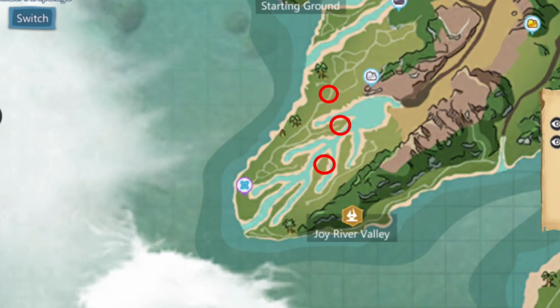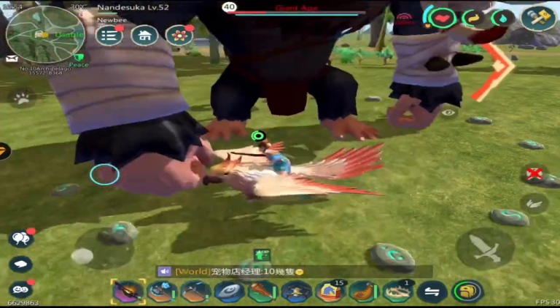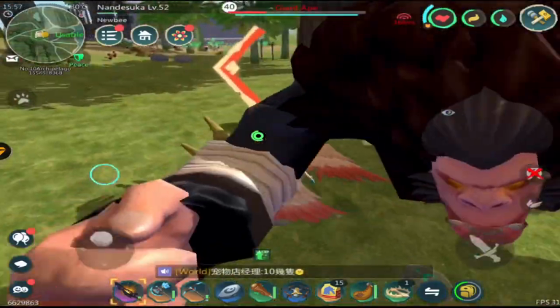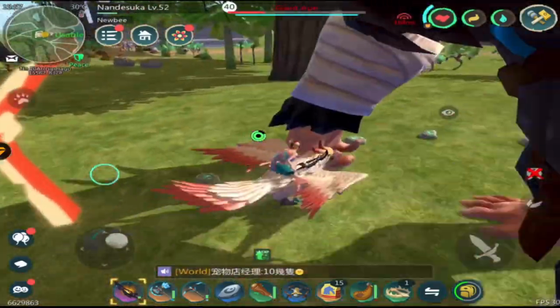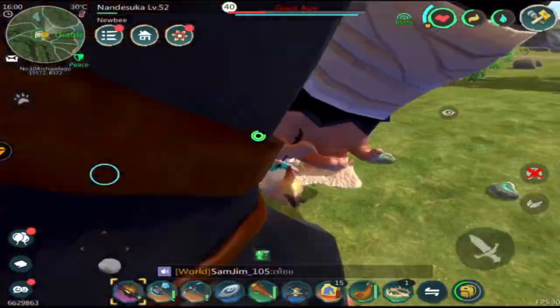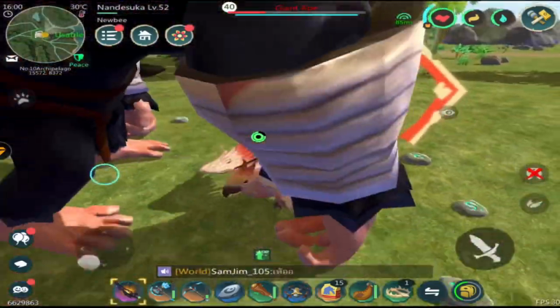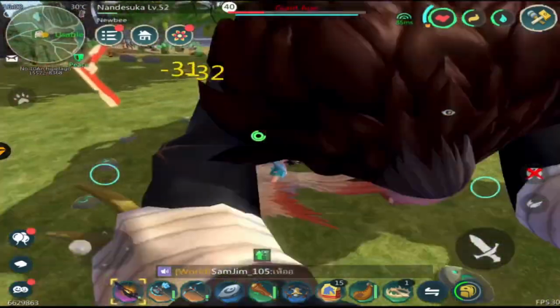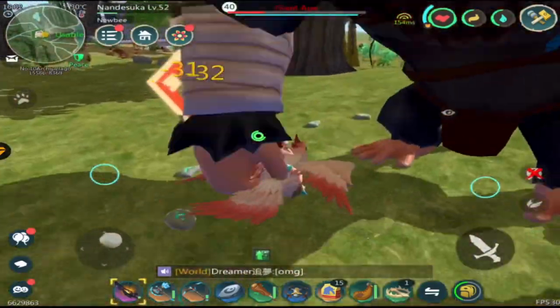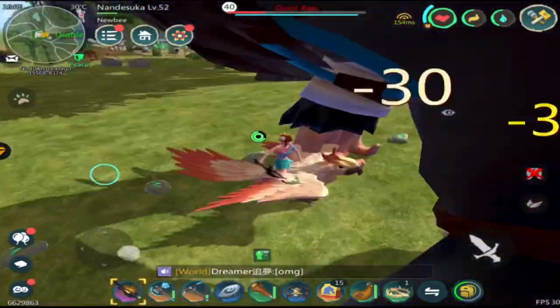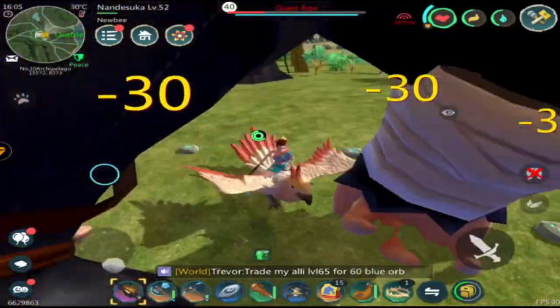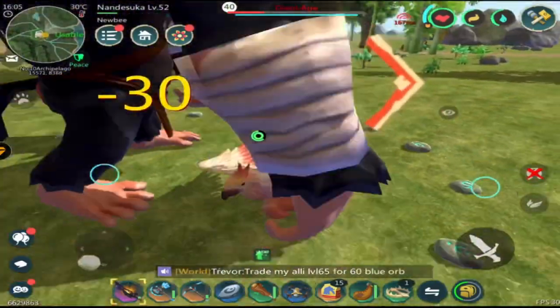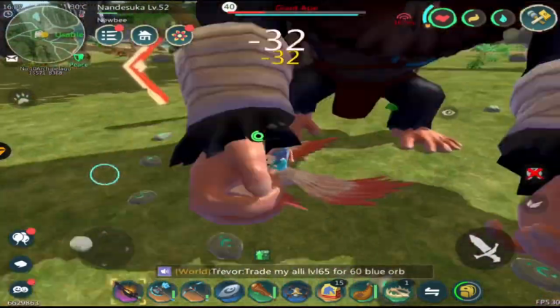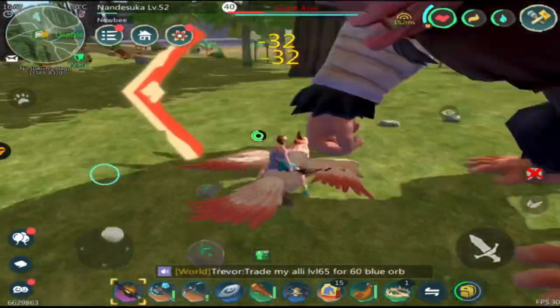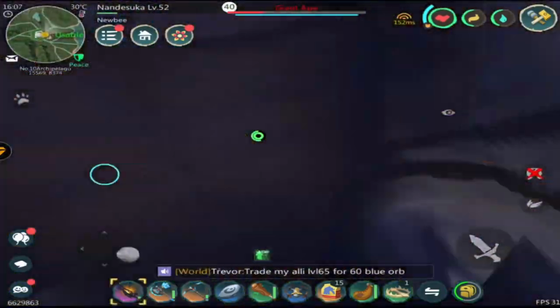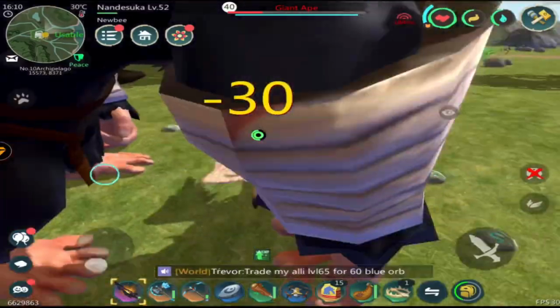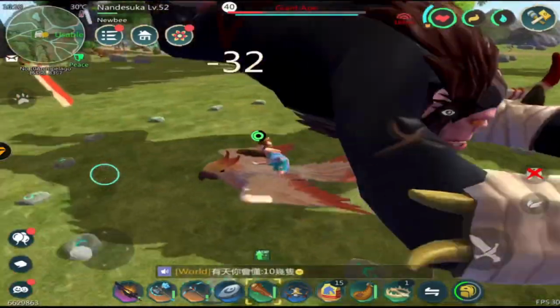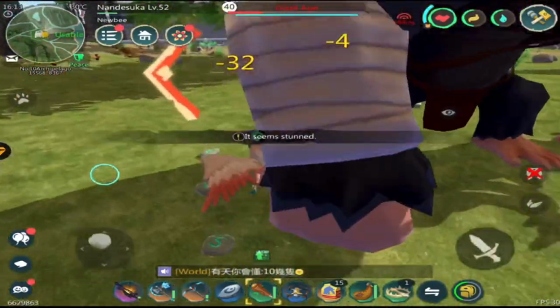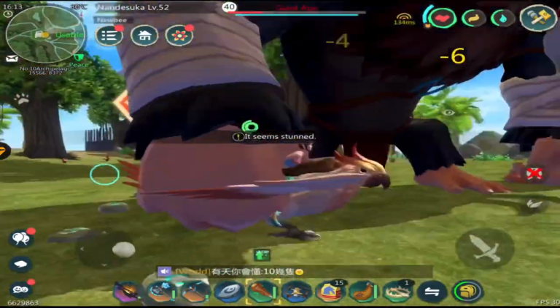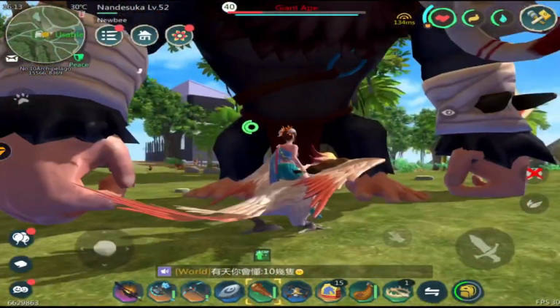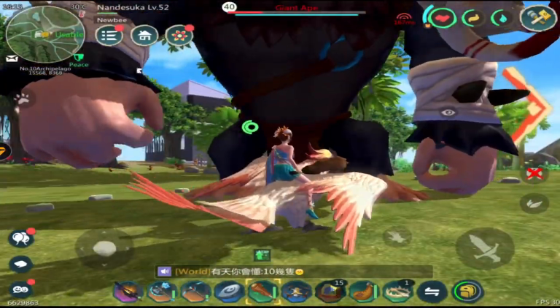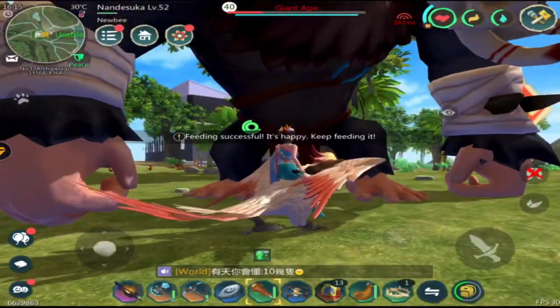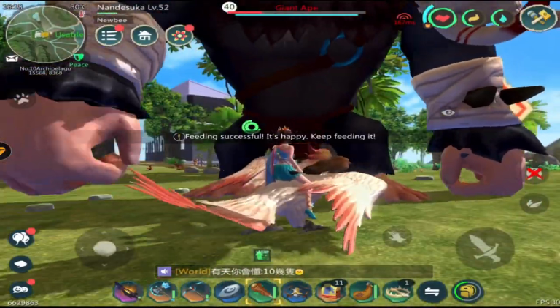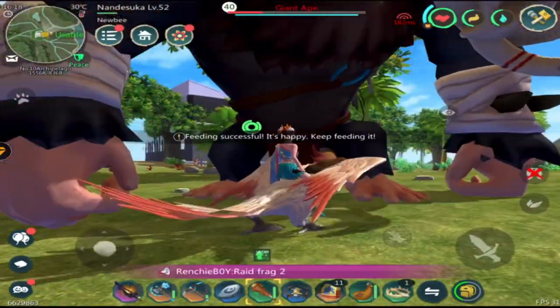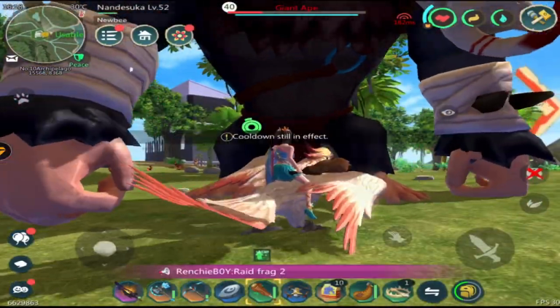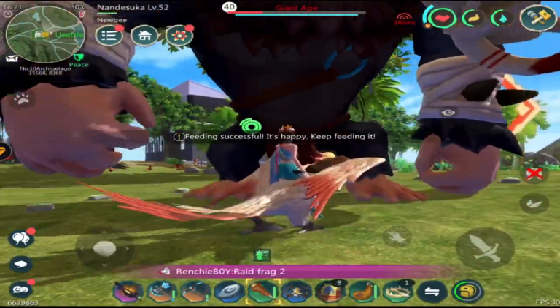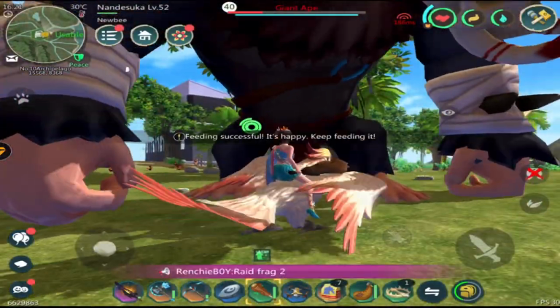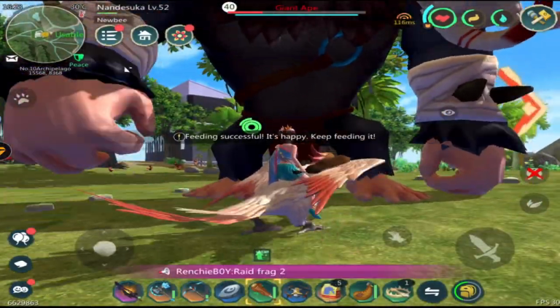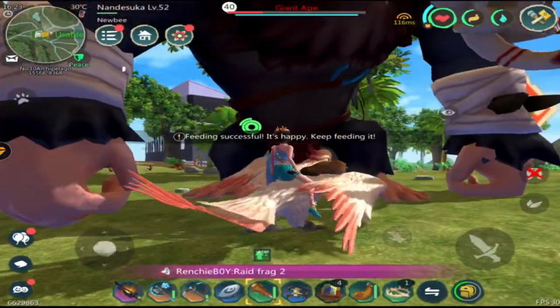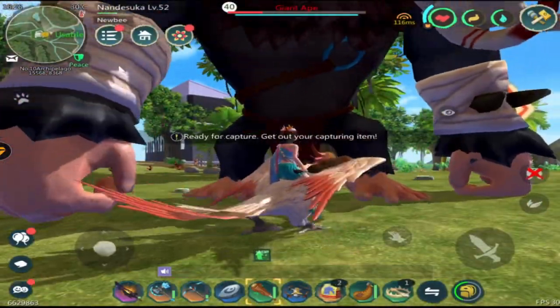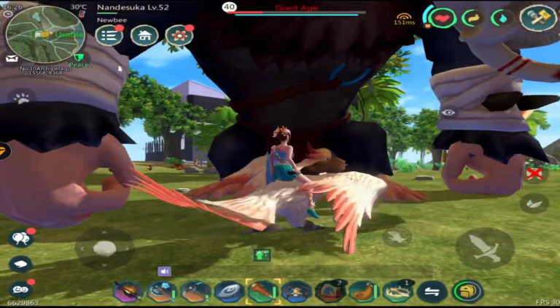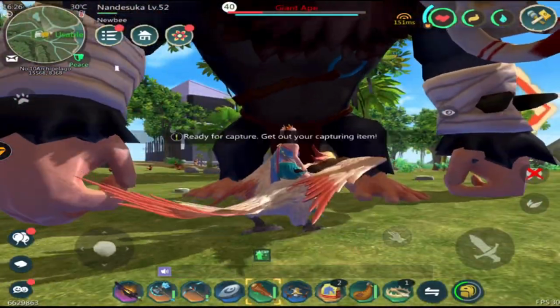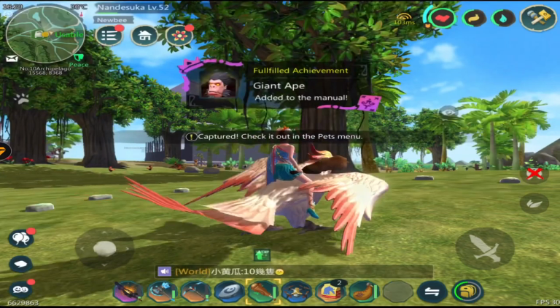I recommend having a friend with you to easily deal damage to the giant ape. Once you've done at least 70% damage, make sure to hit it with your wooden club to stun, then feed it, then use your snare — and boom!